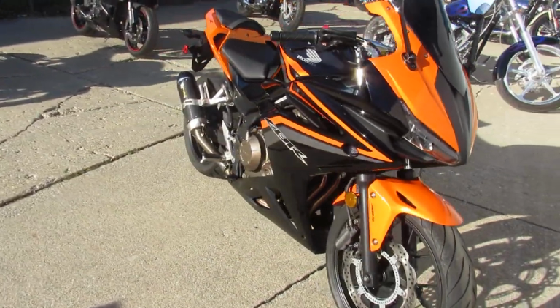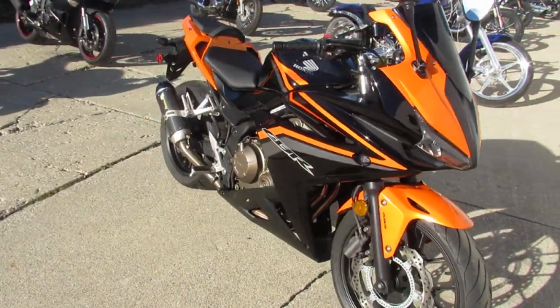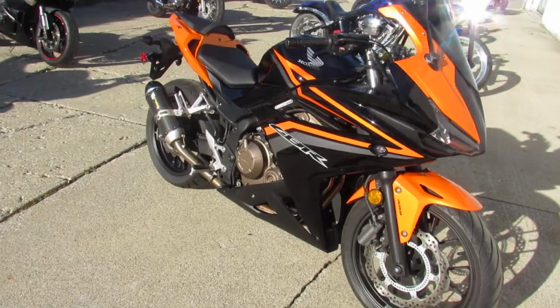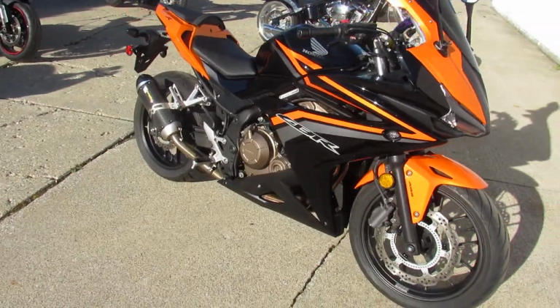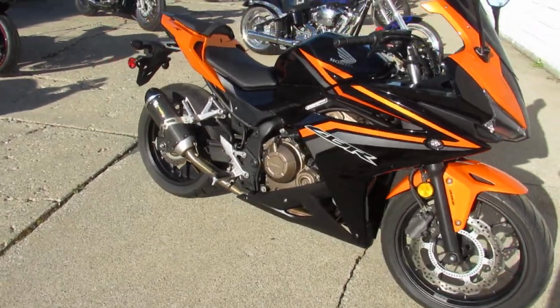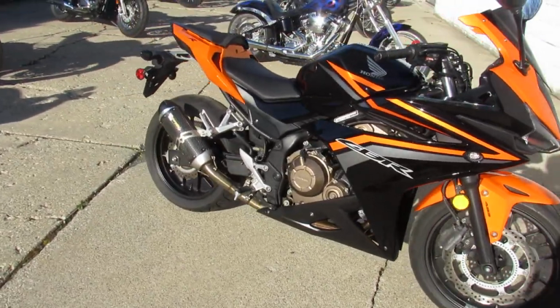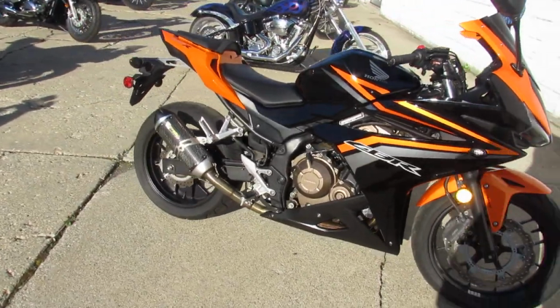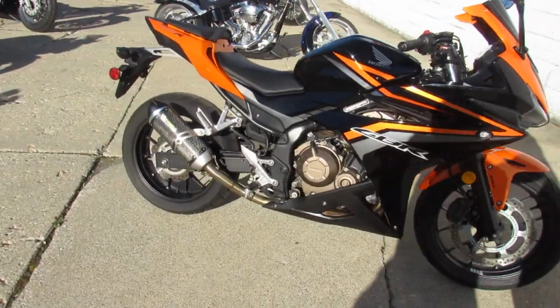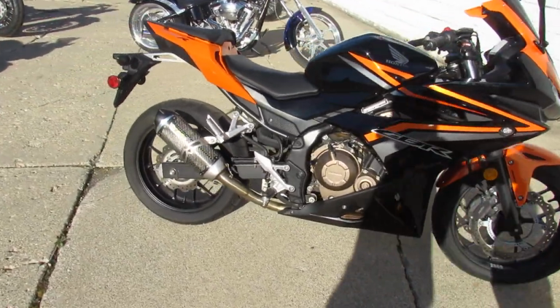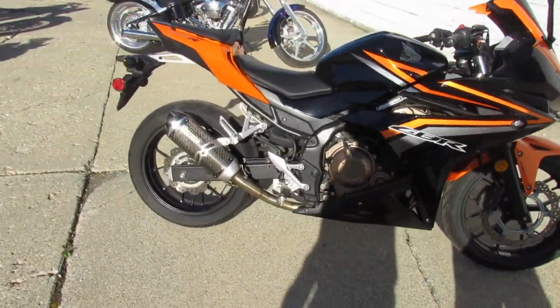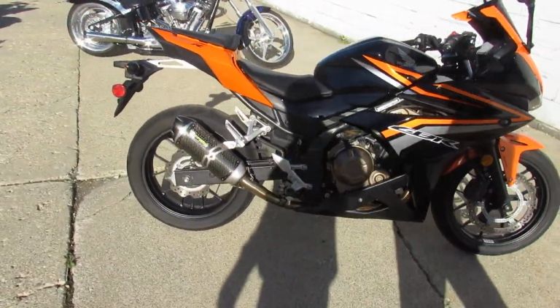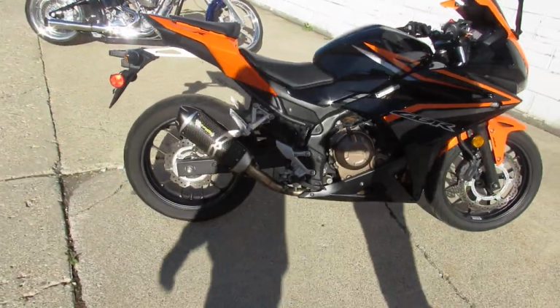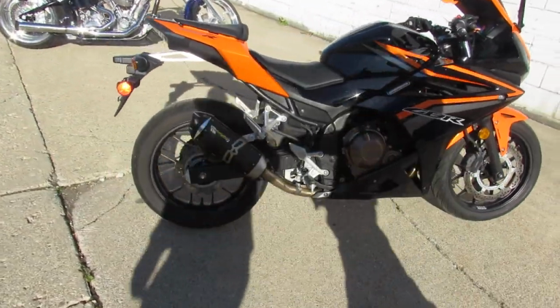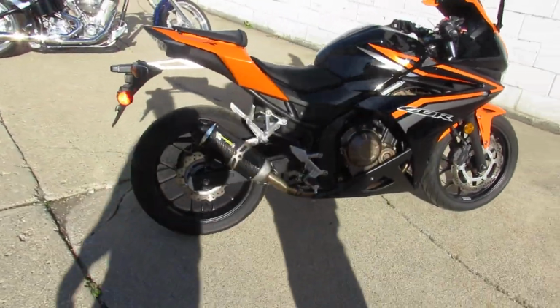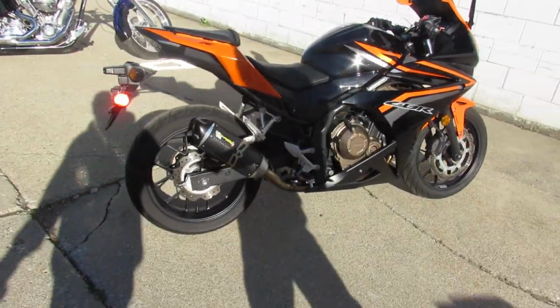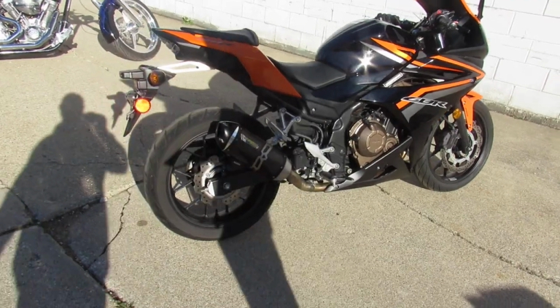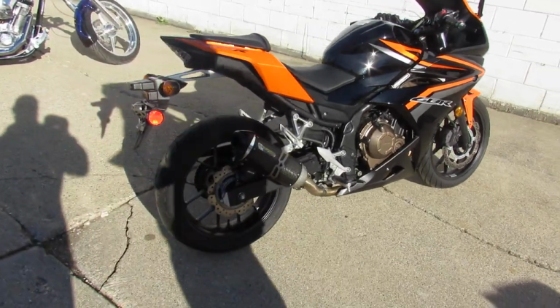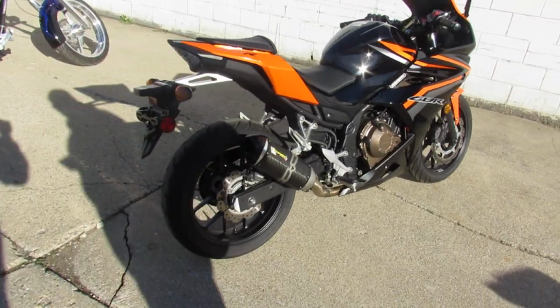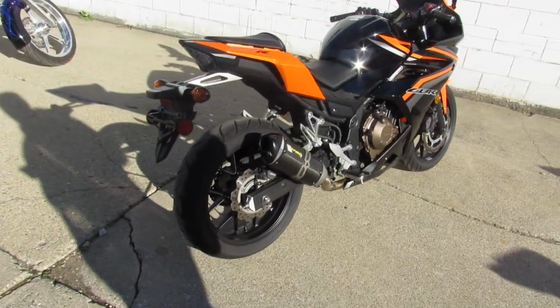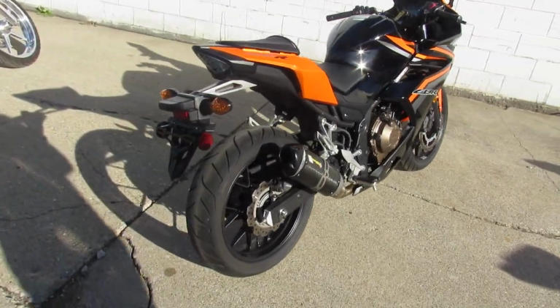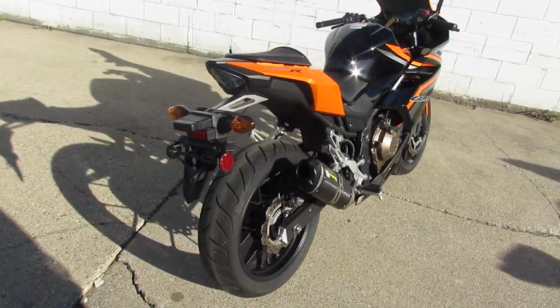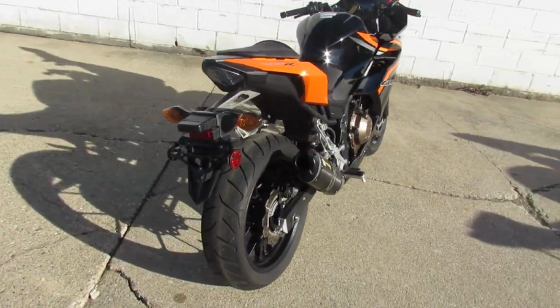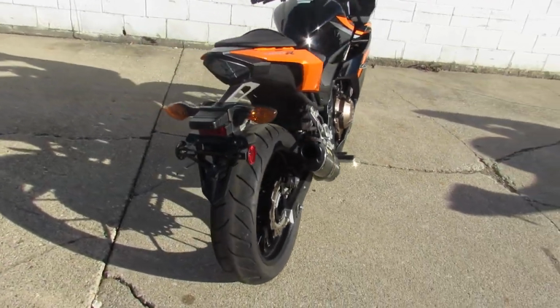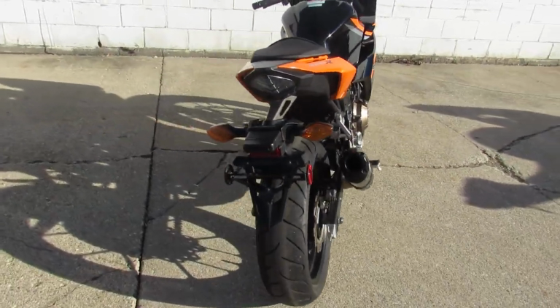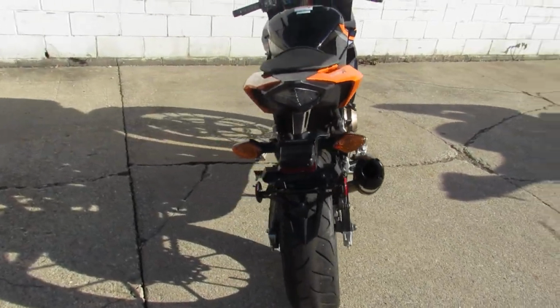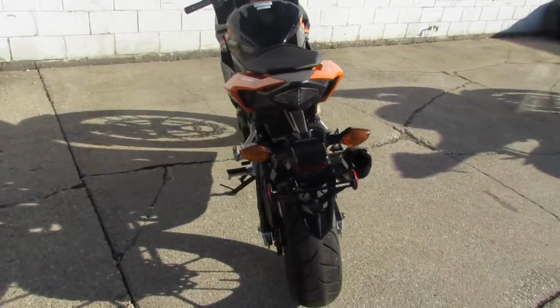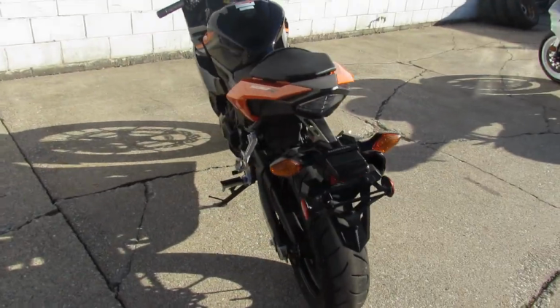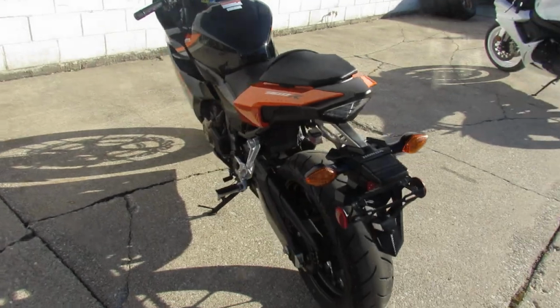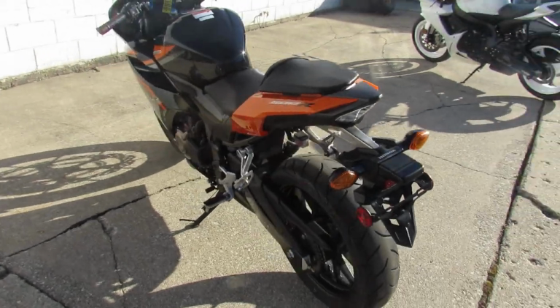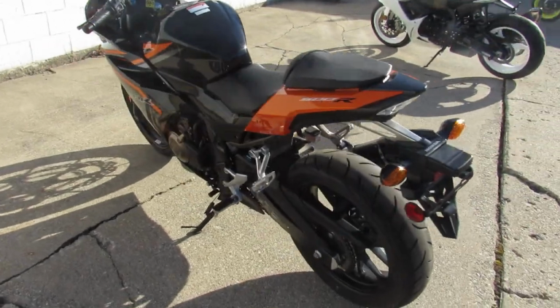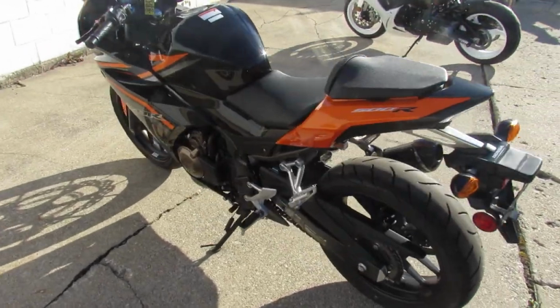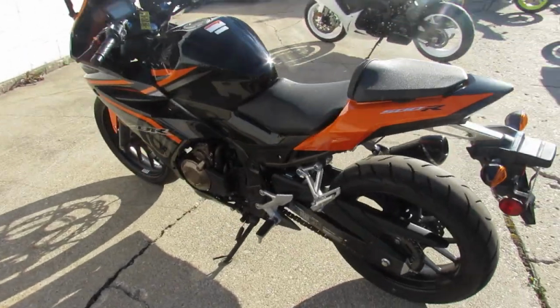It's been serviced at a factory authorized Honda dealership — all the fluids have been changed, it's certified, and there's a warranty available, so you guys can buy with confidence. This is a good-looking 2017 CBR 500 R, and this one won't be here long.